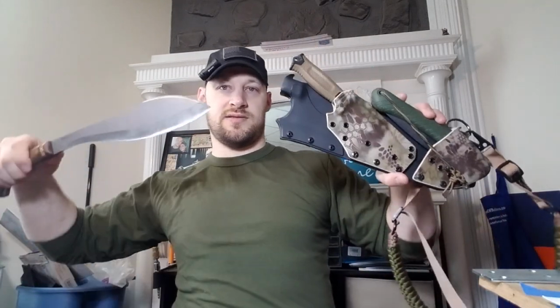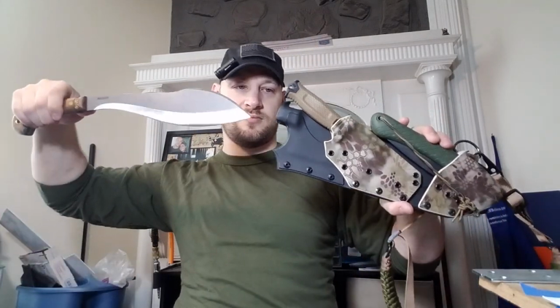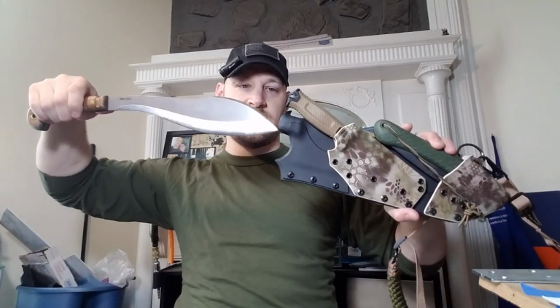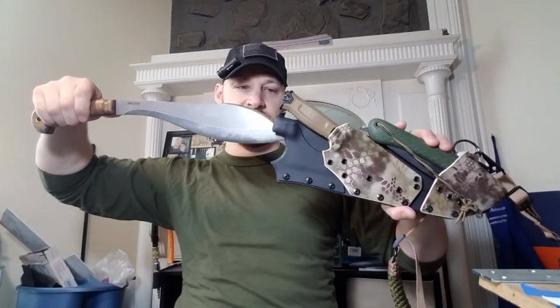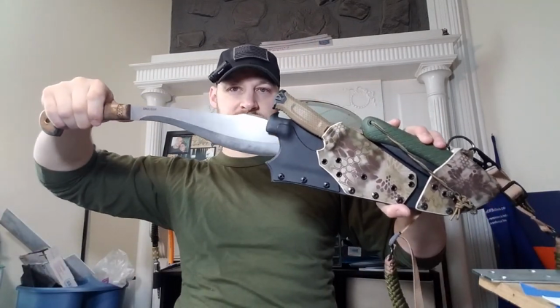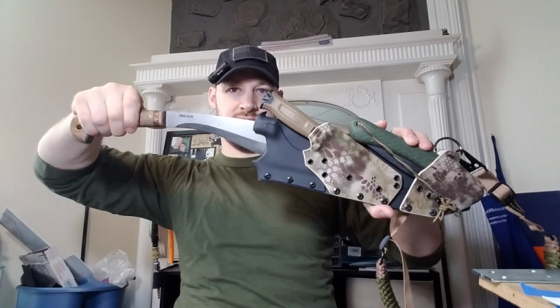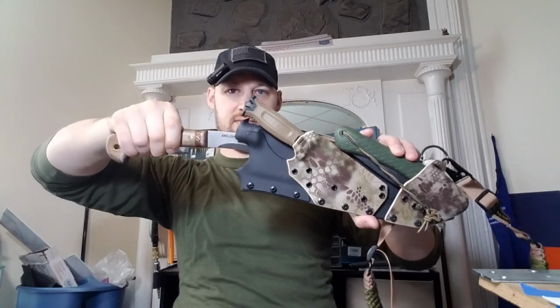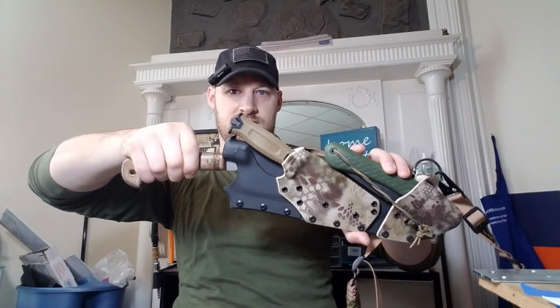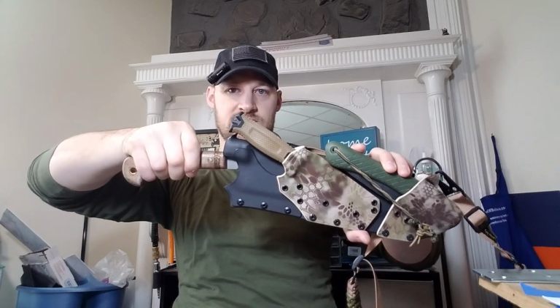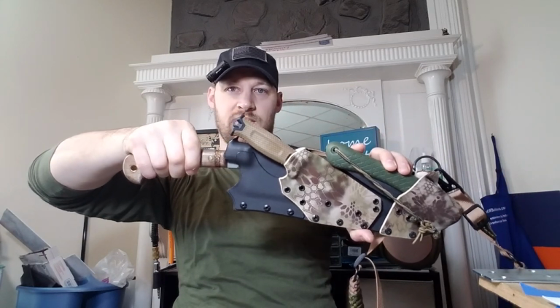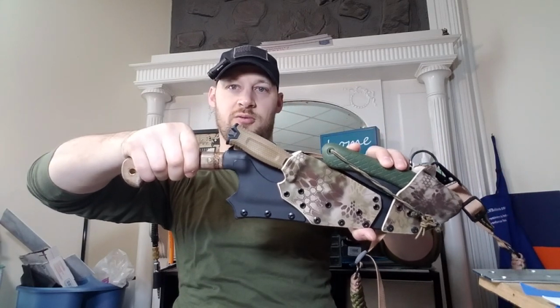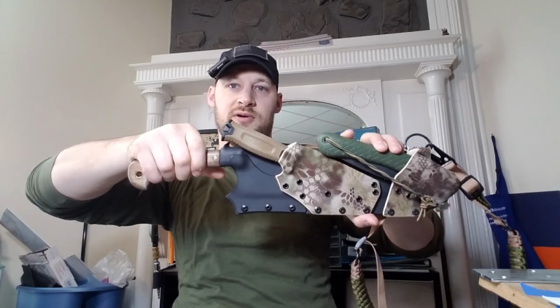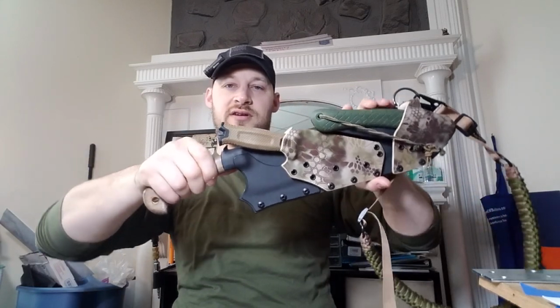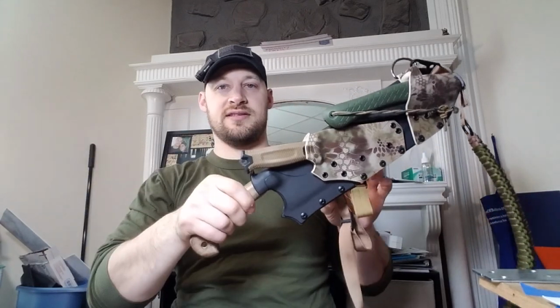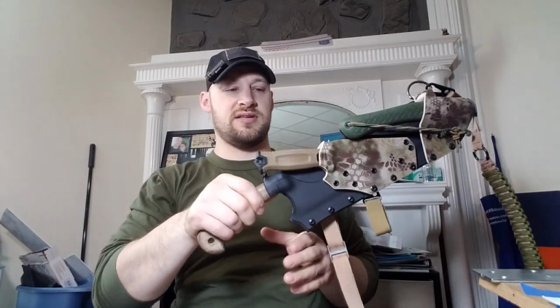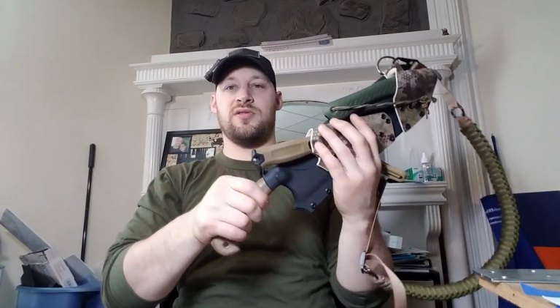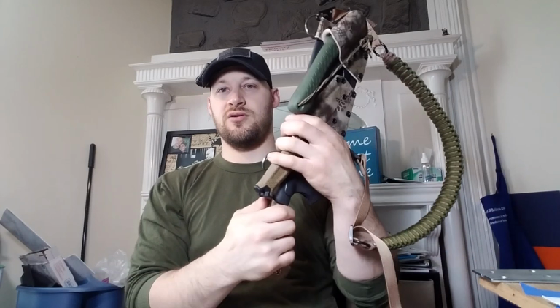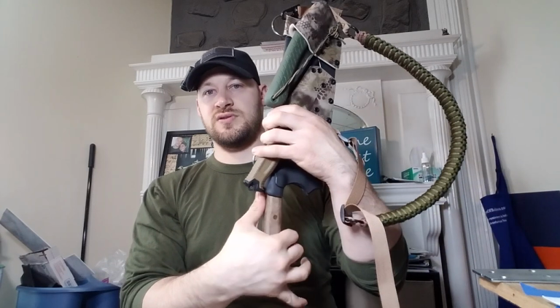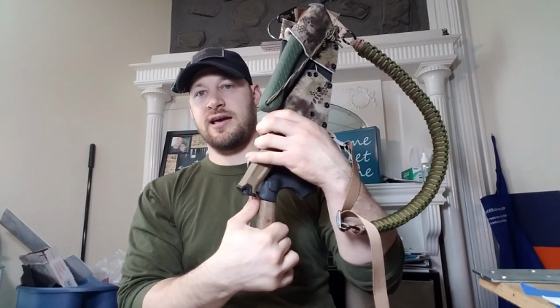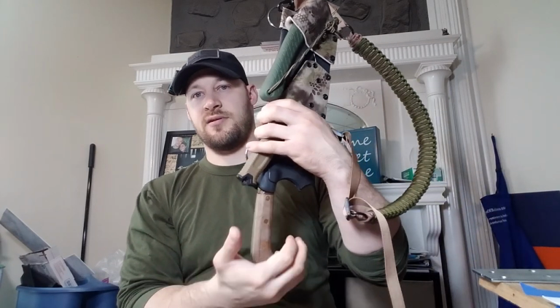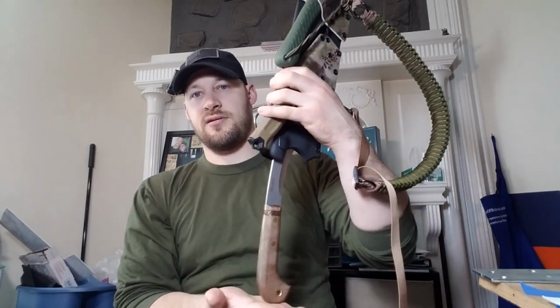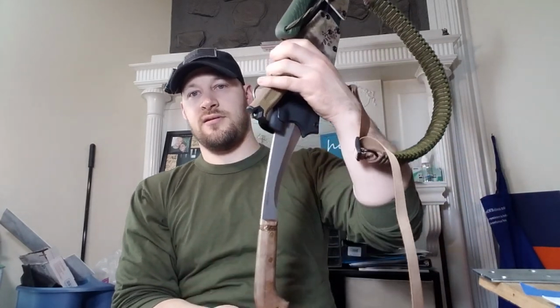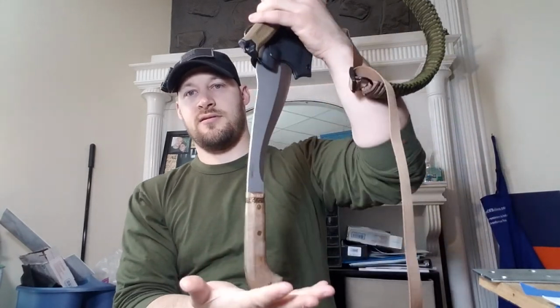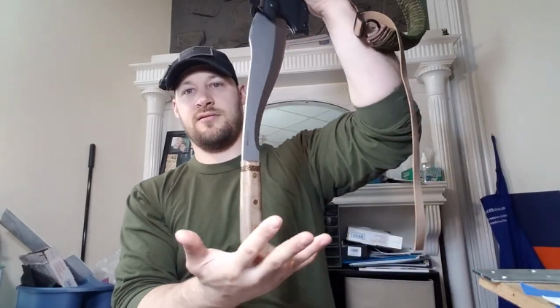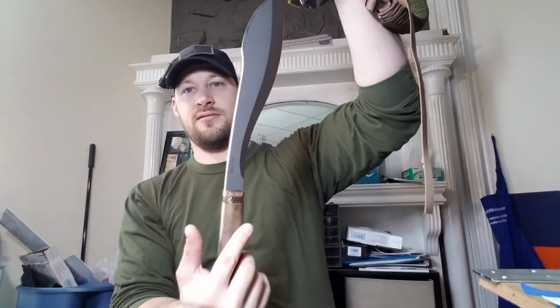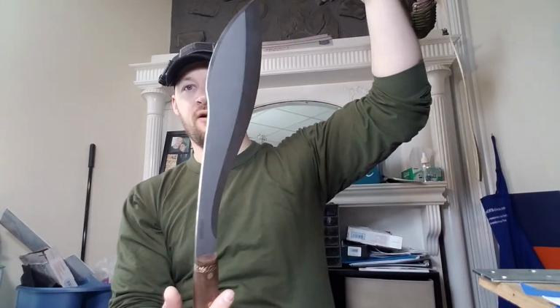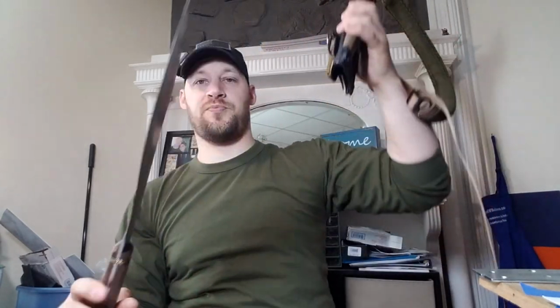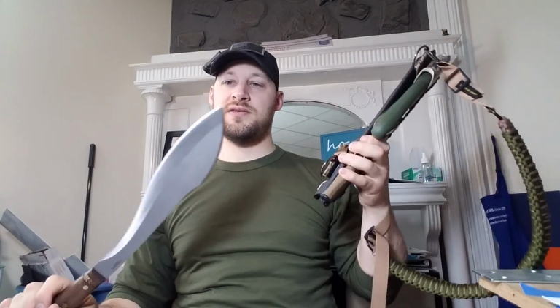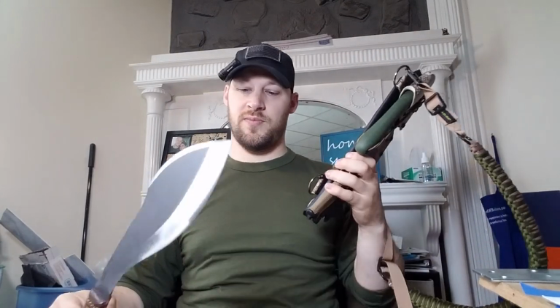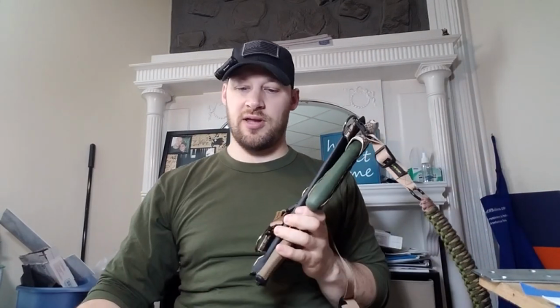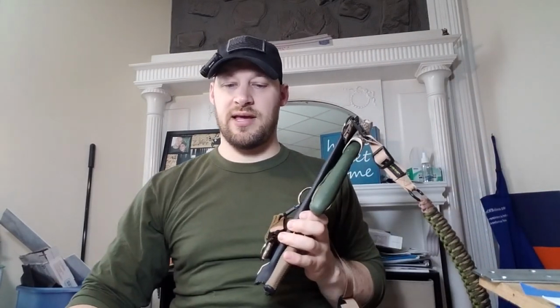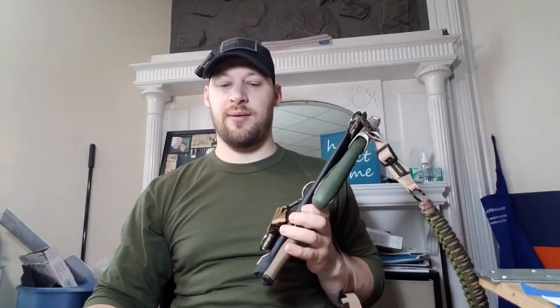The knife just goes all the way in with no problem whatsoever - totally smooth, no hang-up. I'm really happy with how that came out.